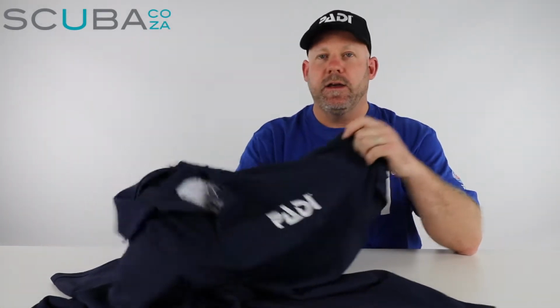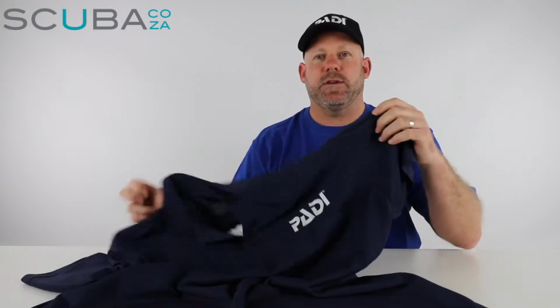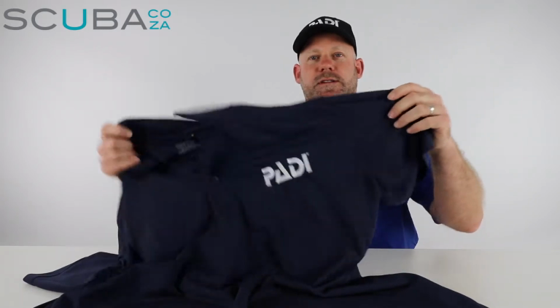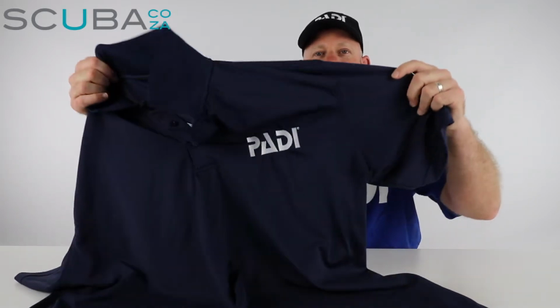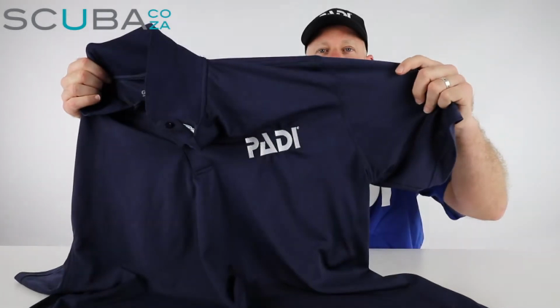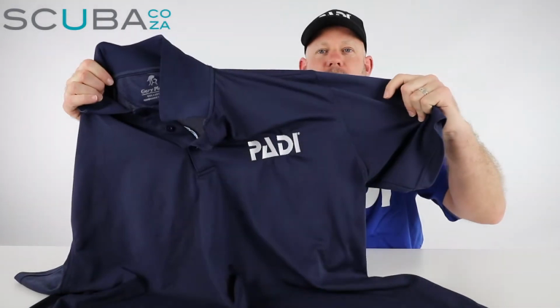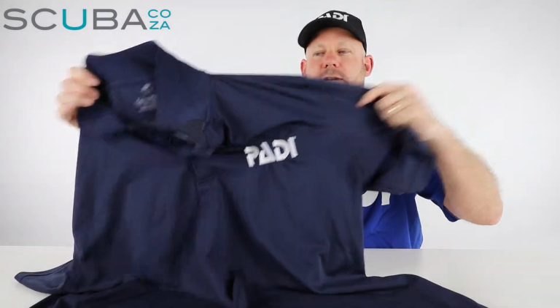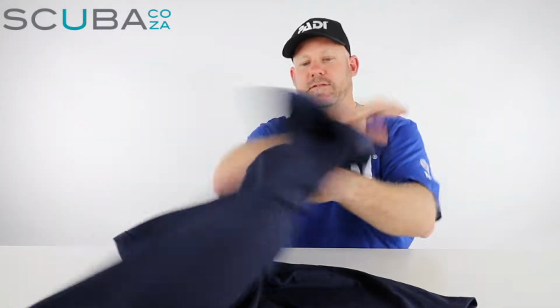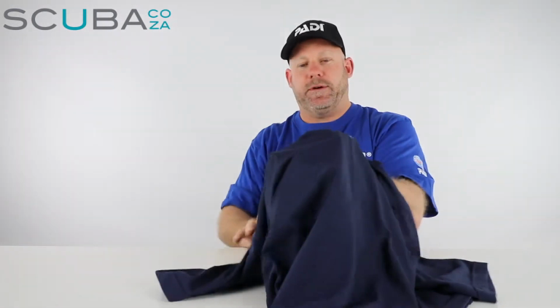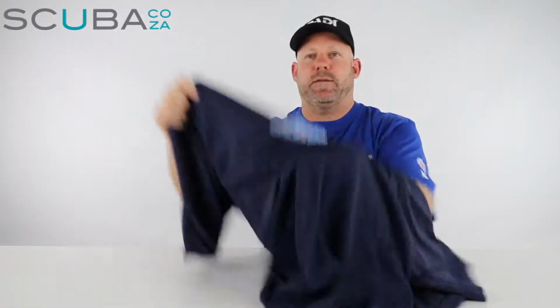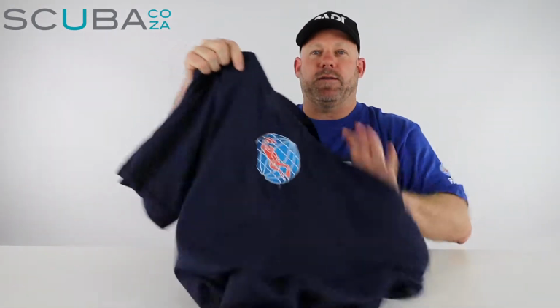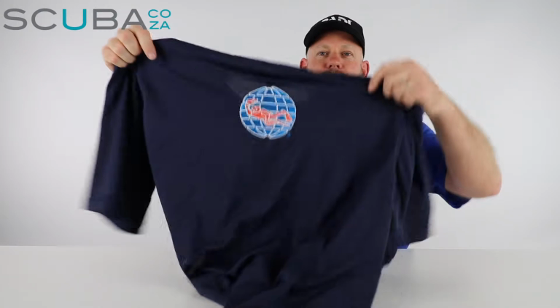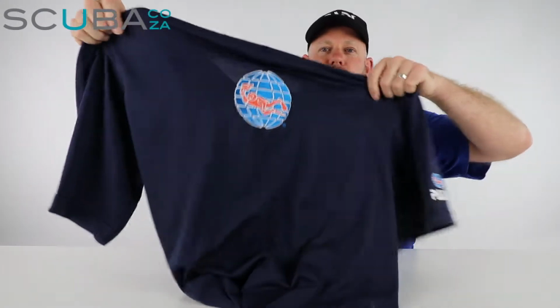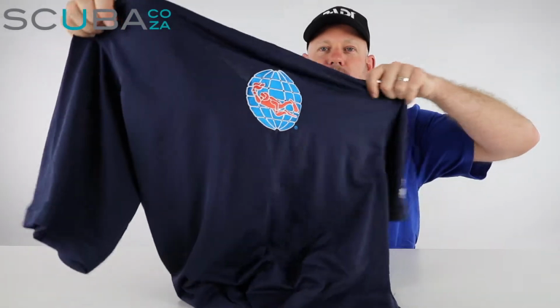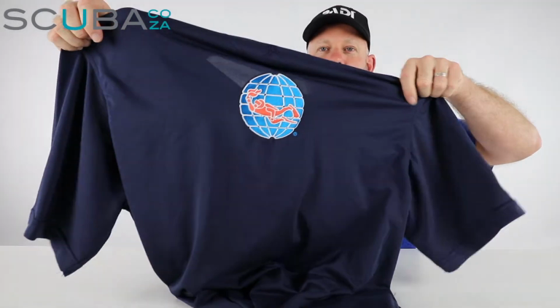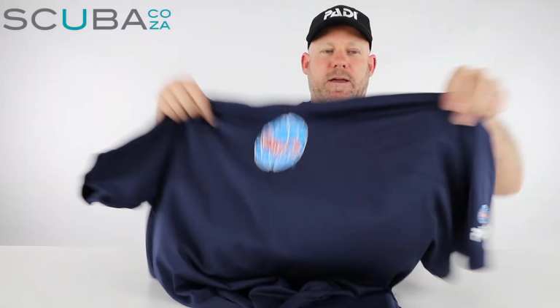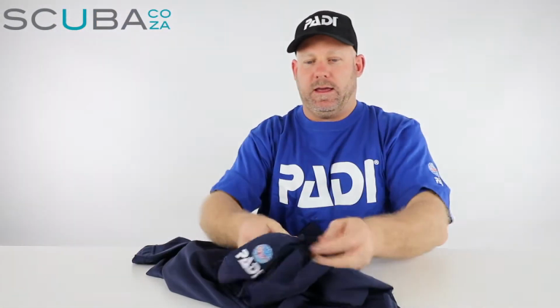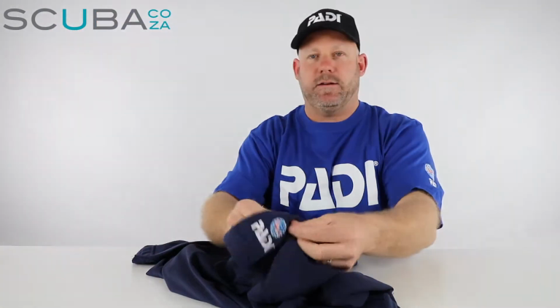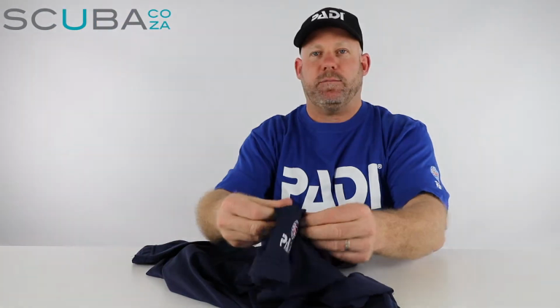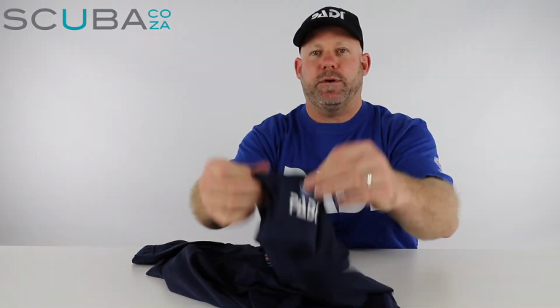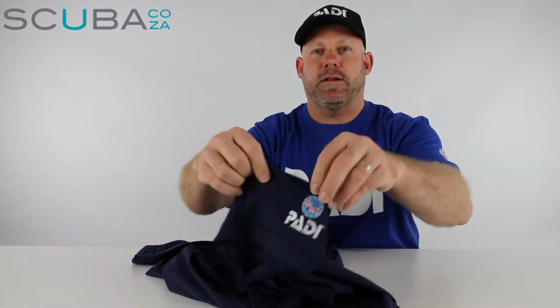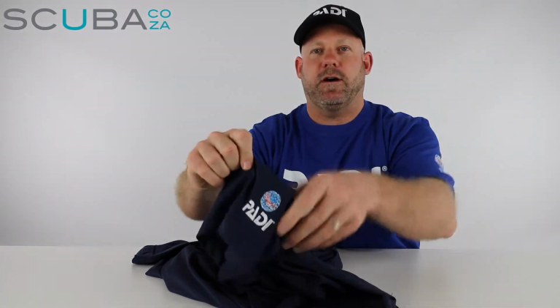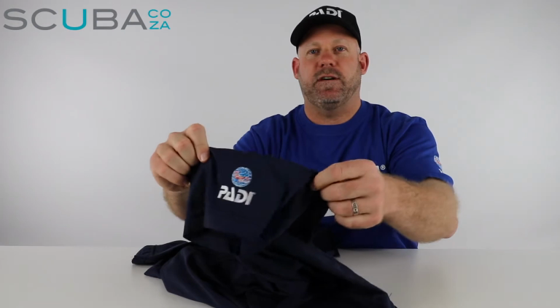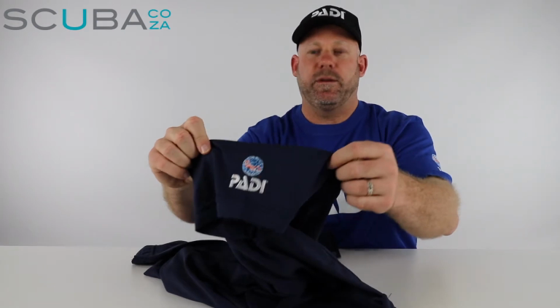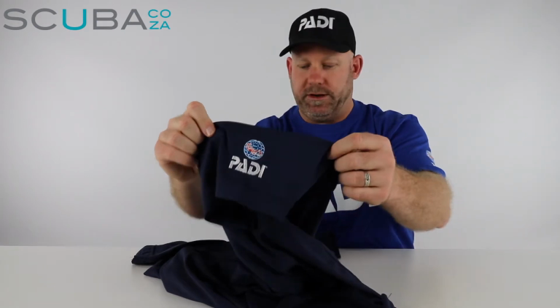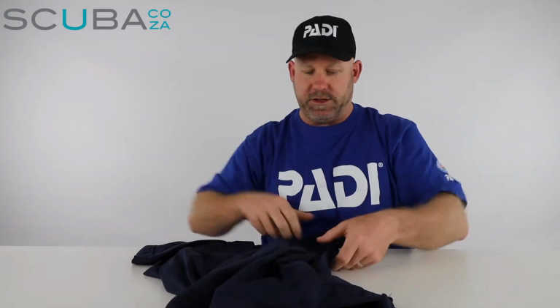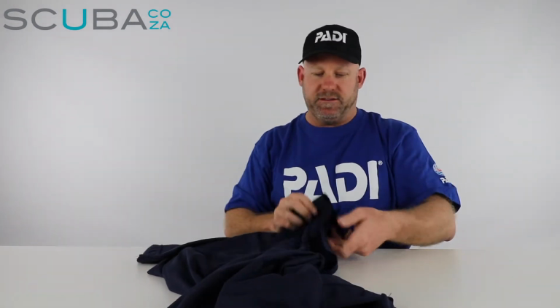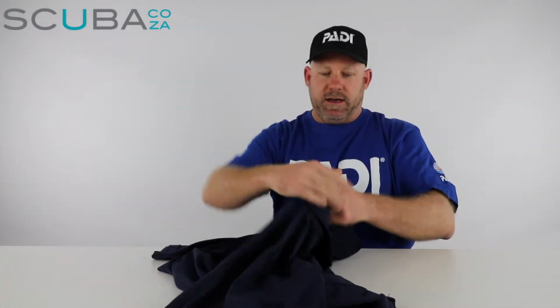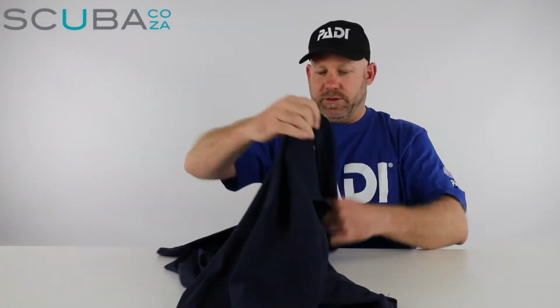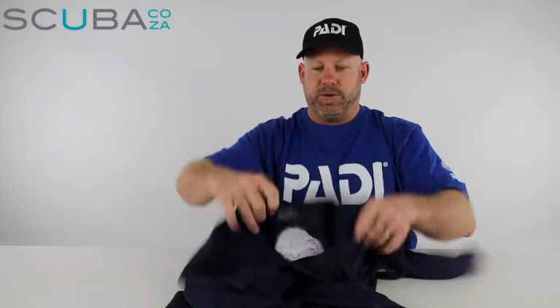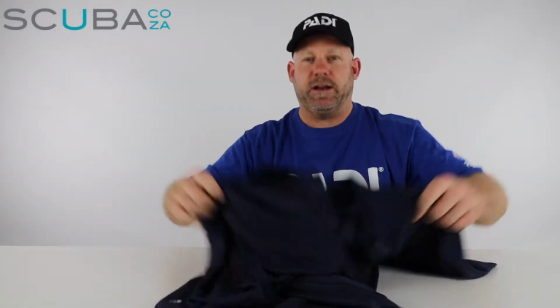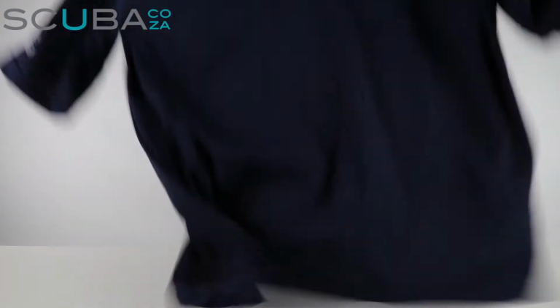You'll see at the front it's got the really cool PADI brand, and if I flip it around to the back you'll see the cool PADI globe at the back, and there is a PADI brand on the arm itself. It's all embroidered on the shirt itself.